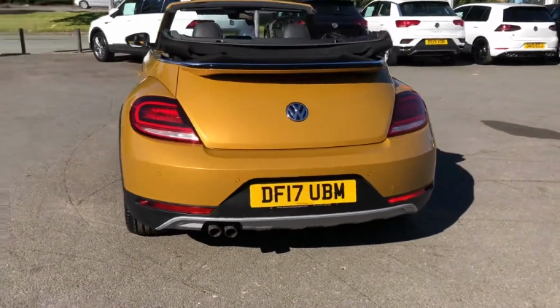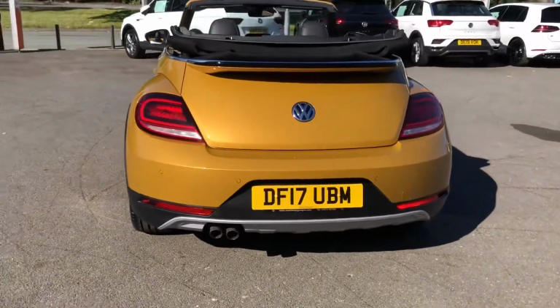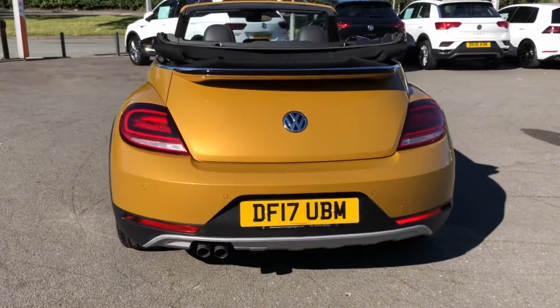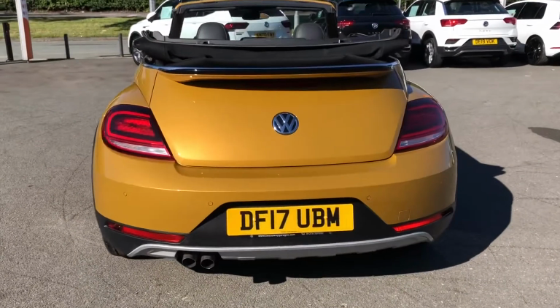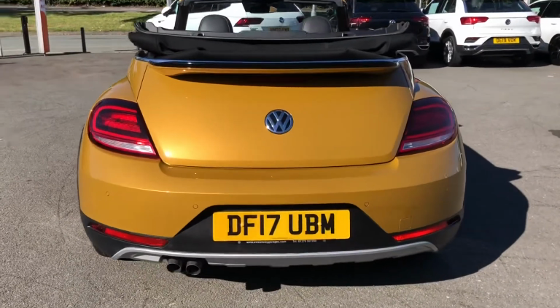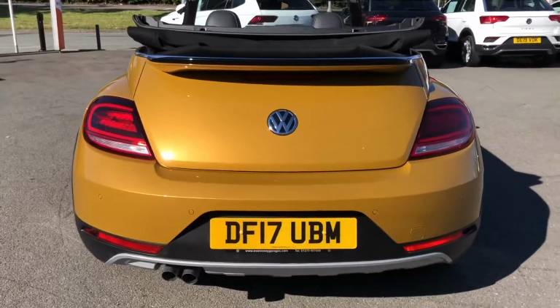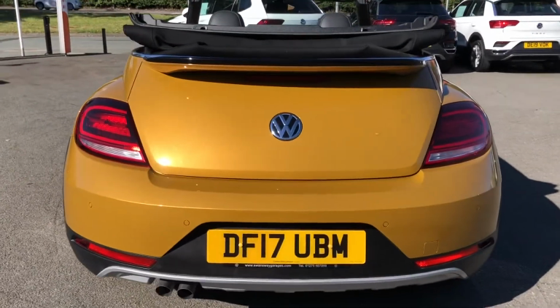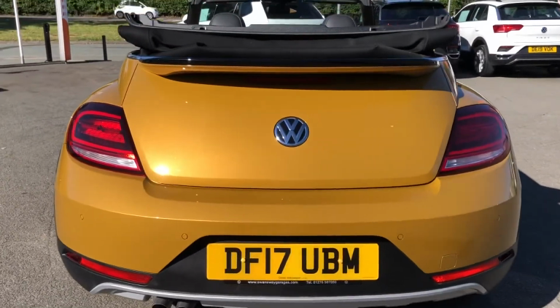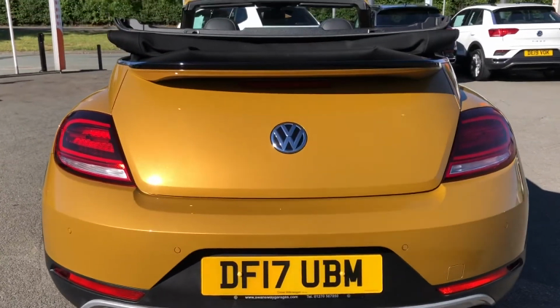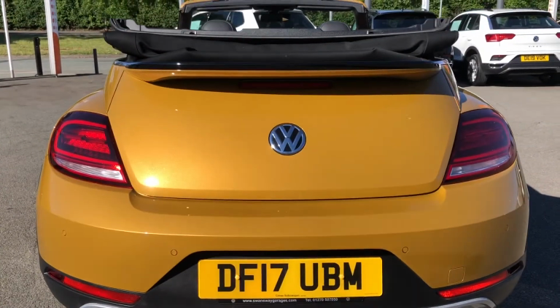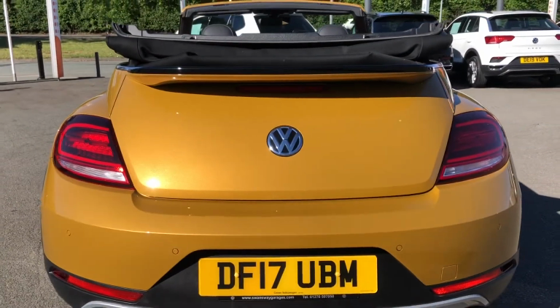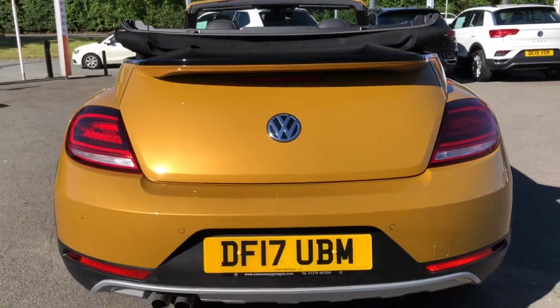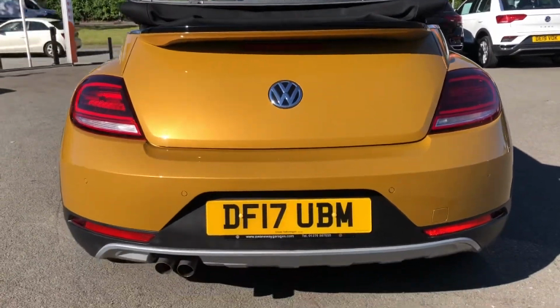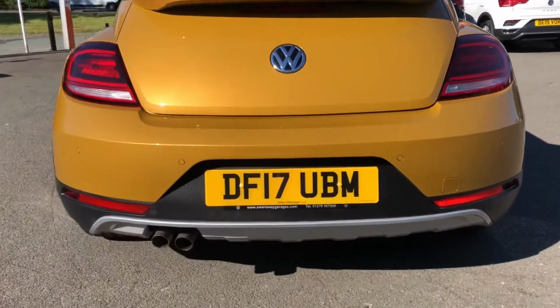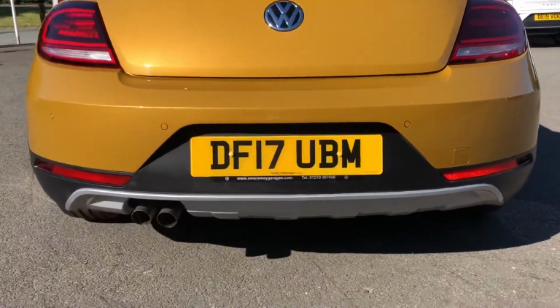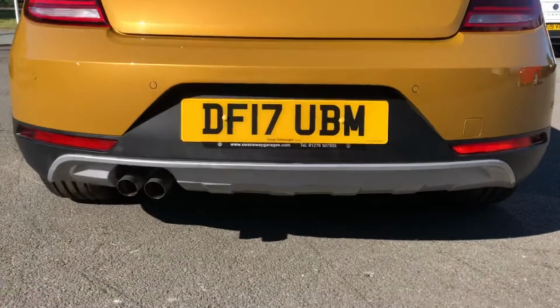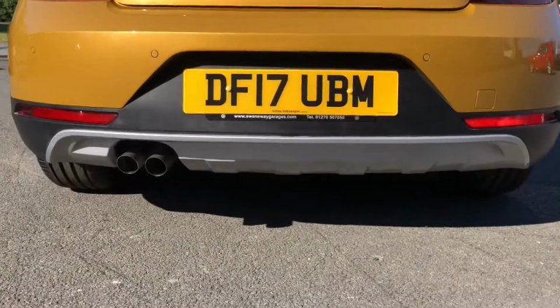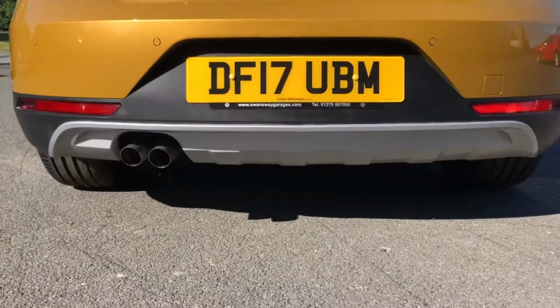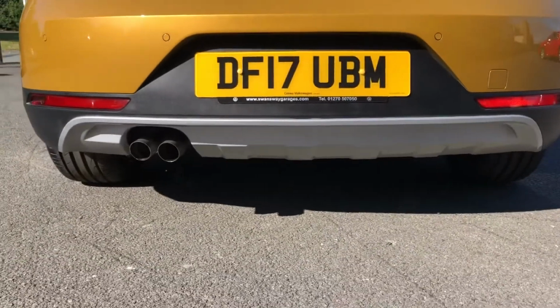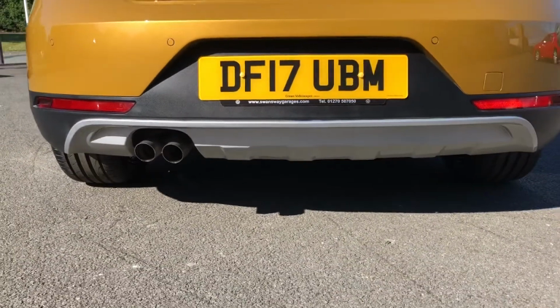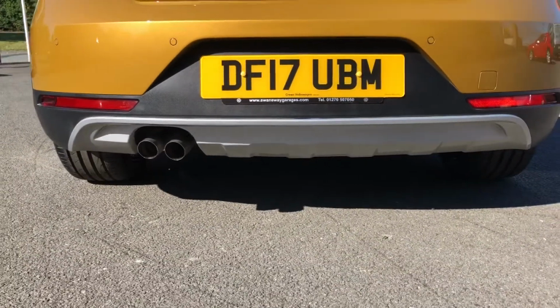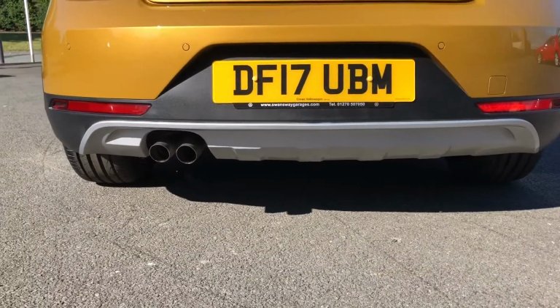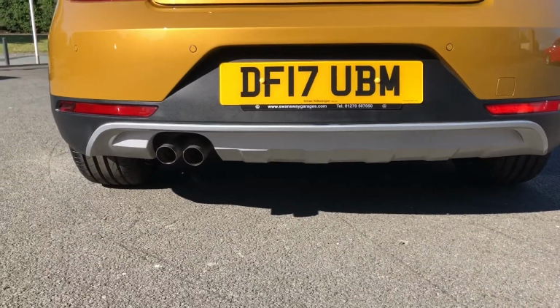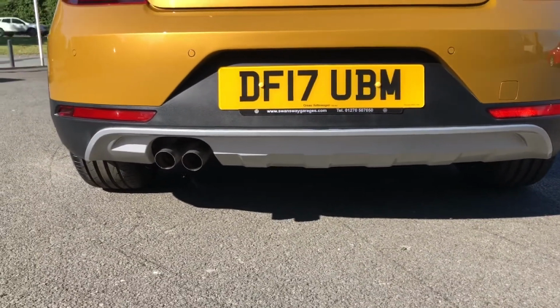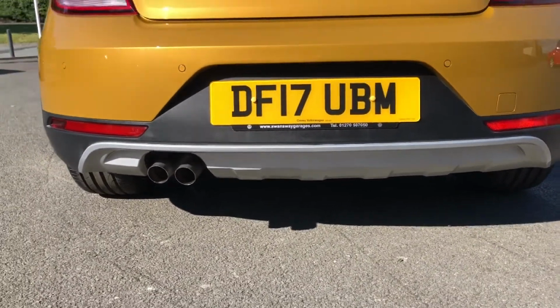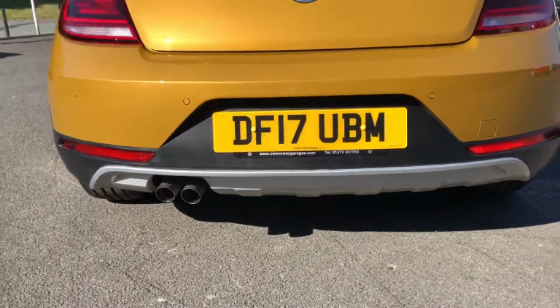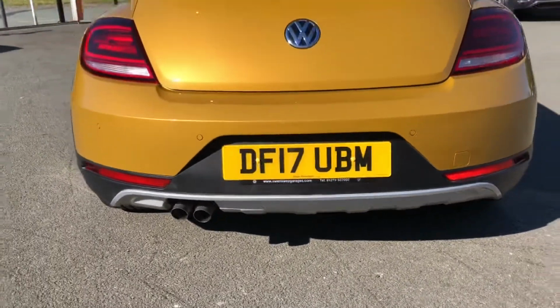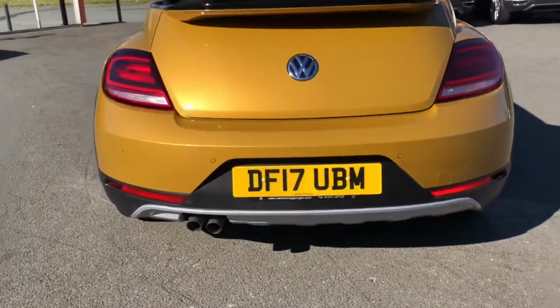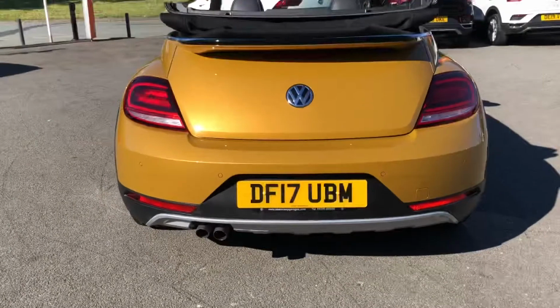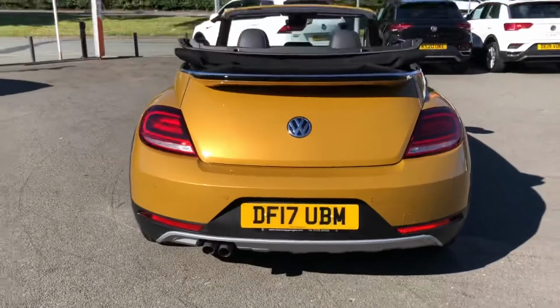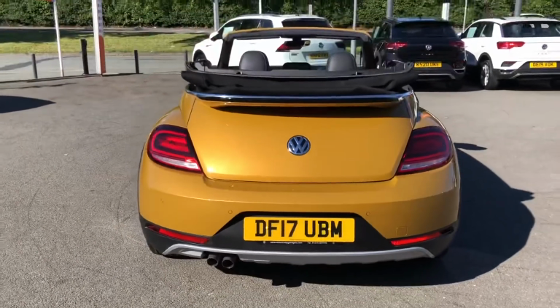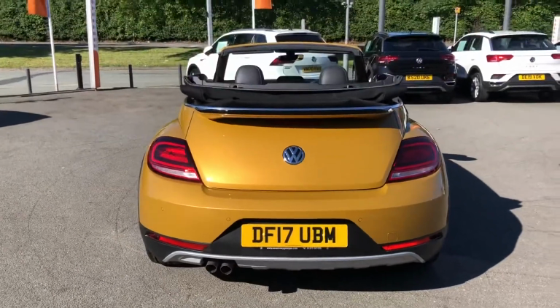The black accents definitely complement the honey yellow paint. At the rear you can enjoy LED tail light technology, so when traveling in the evening you have stylishly and uniquely designed lights. The bottom section of the bumper has also been redesigned and features twin exhaust pipes for that sportier look.